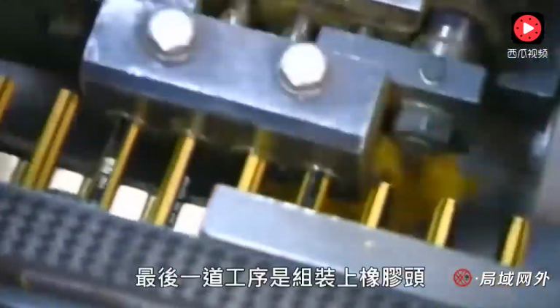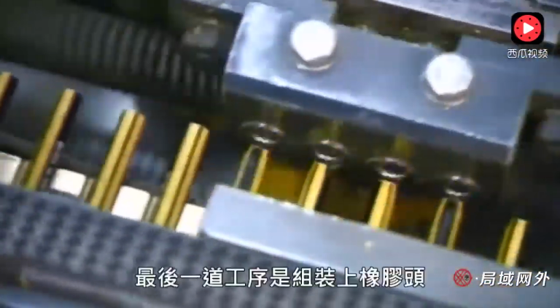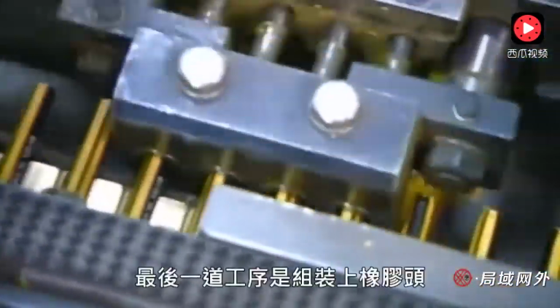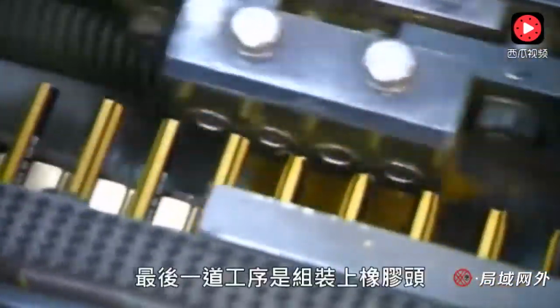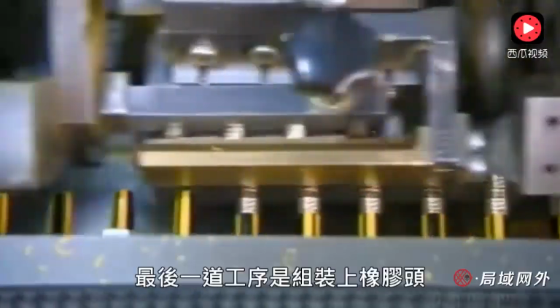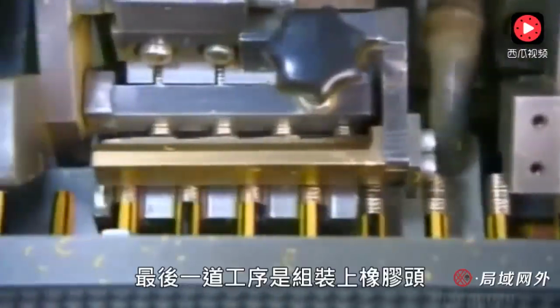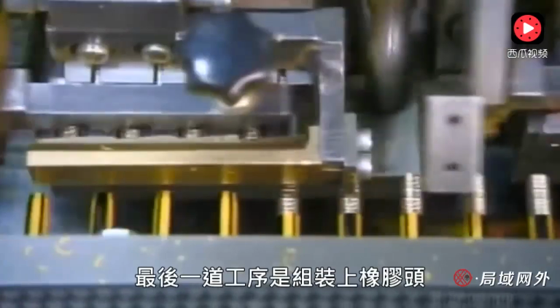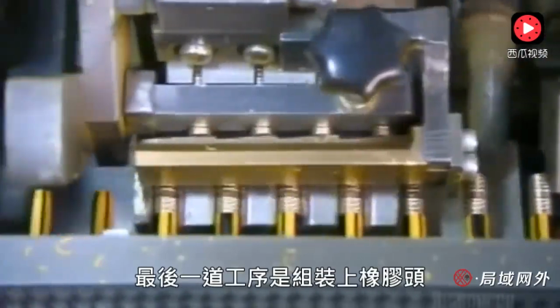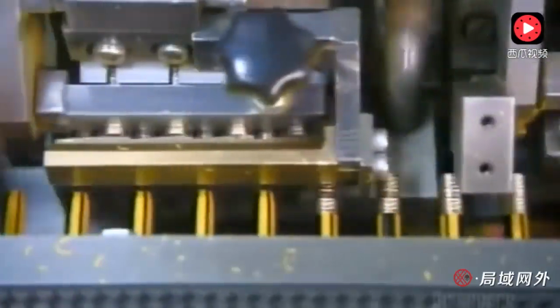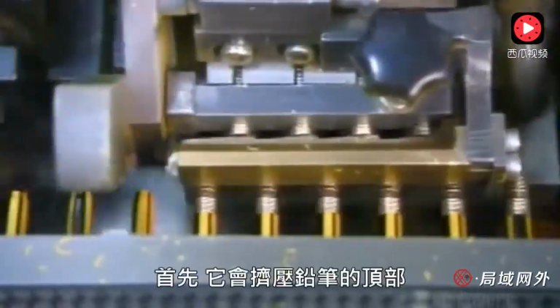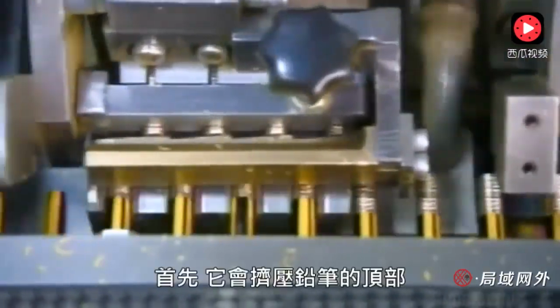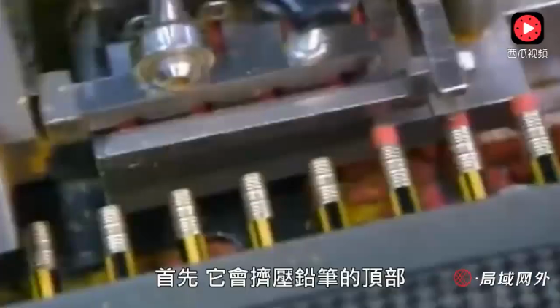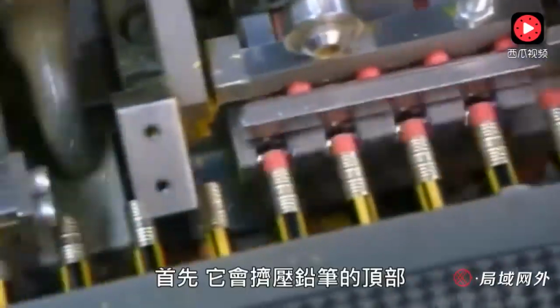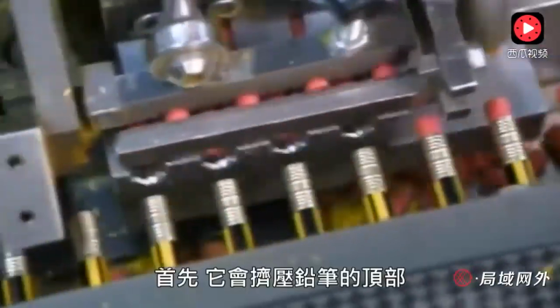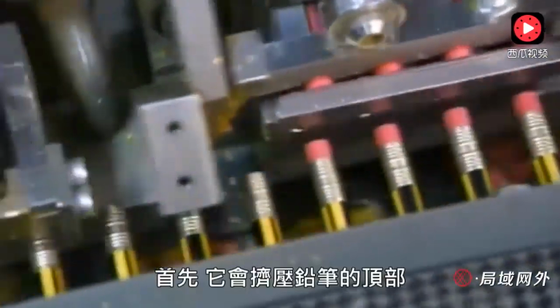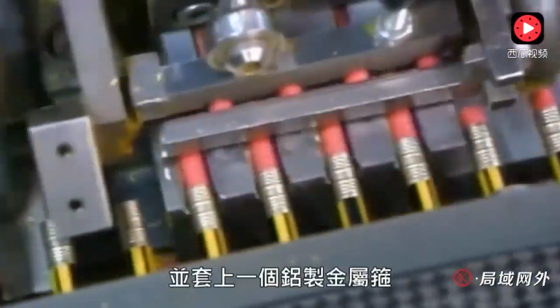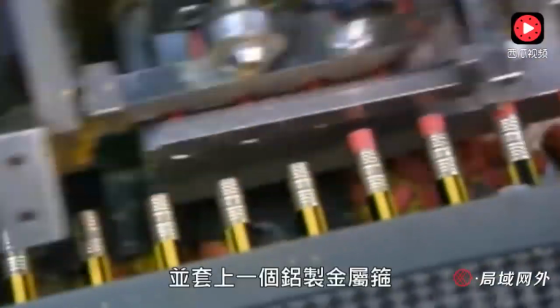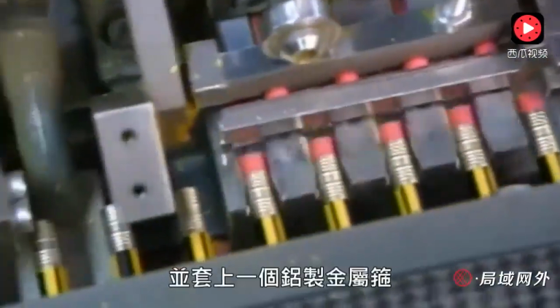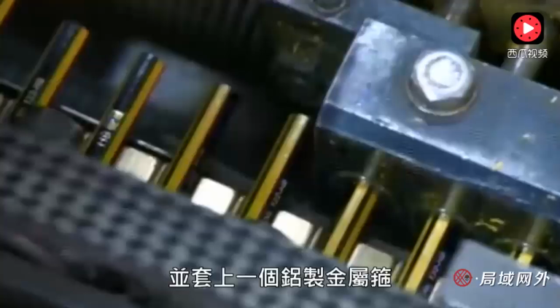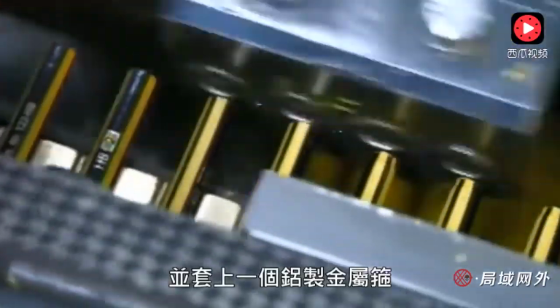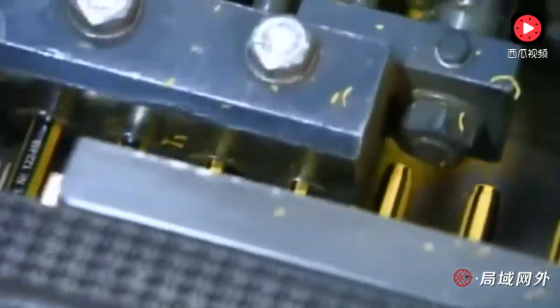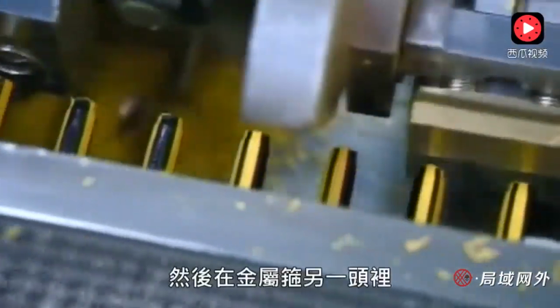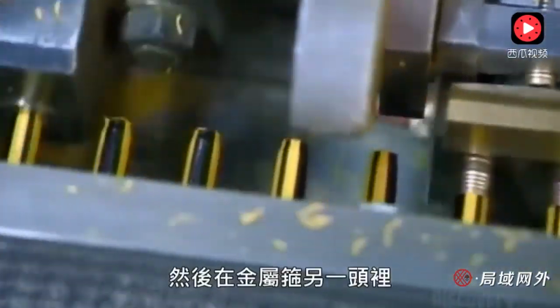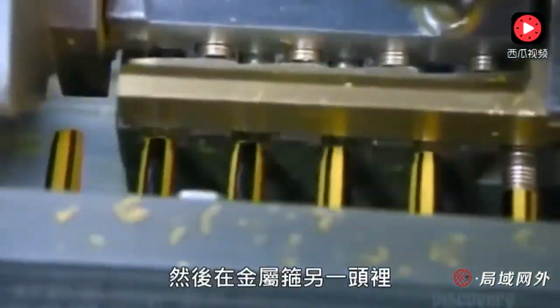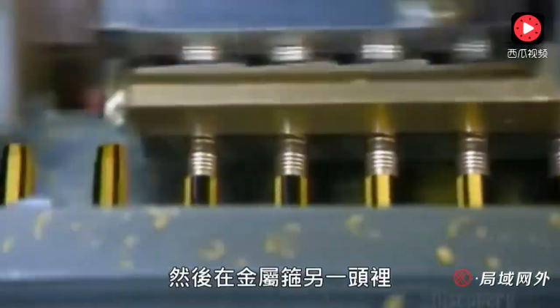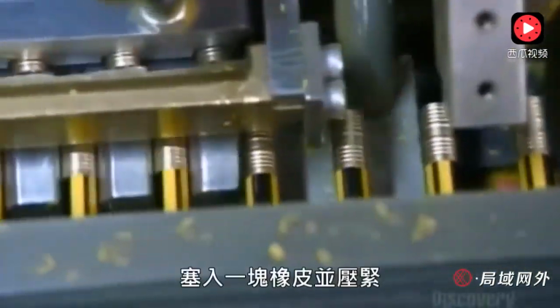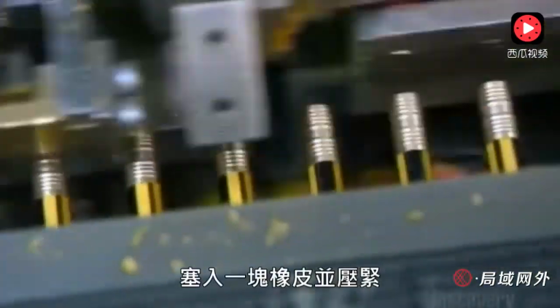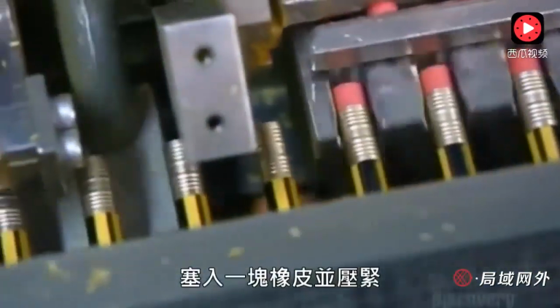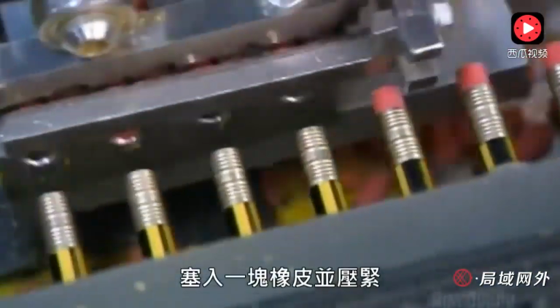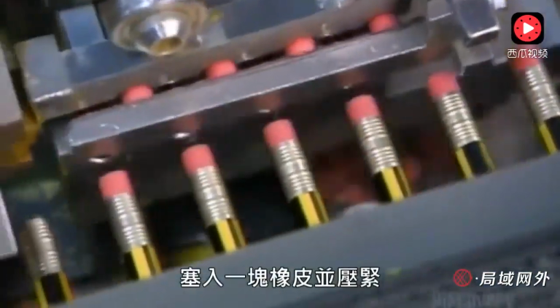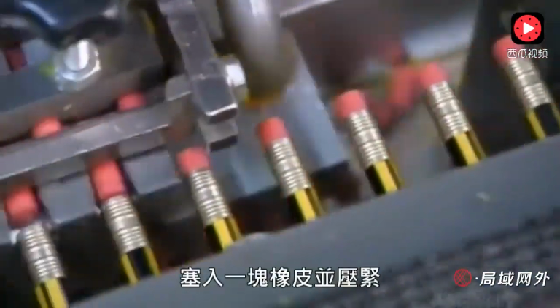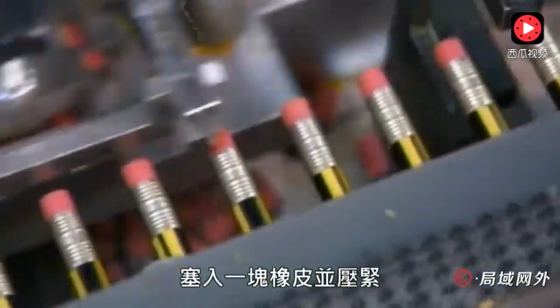Last stop: the rubber tip assembly machine. First, it squeezes the top of the pencil to slide on an aluminum ferrule. Then it inserts a rubber eraser into the ferrule's other end and squeezes that tight.